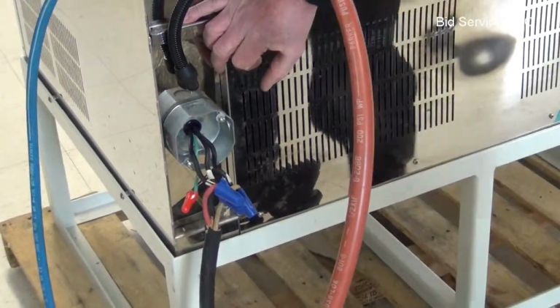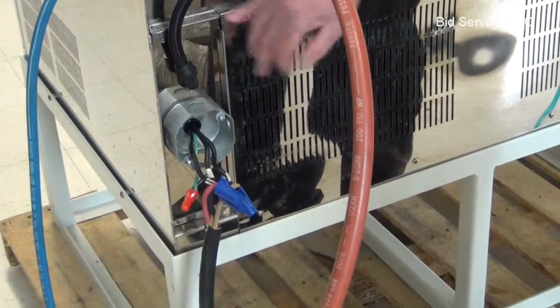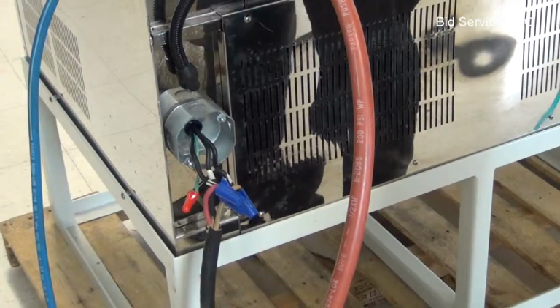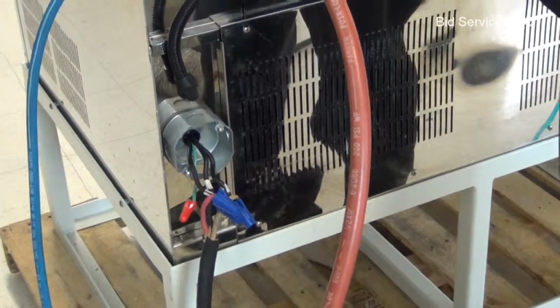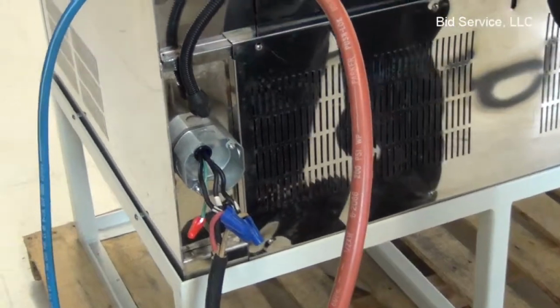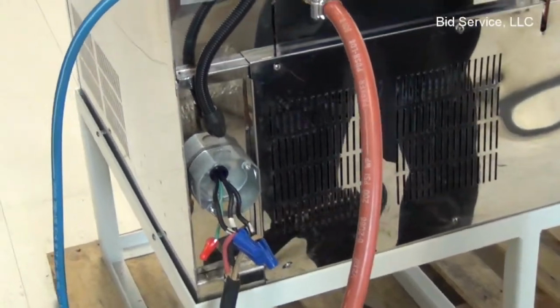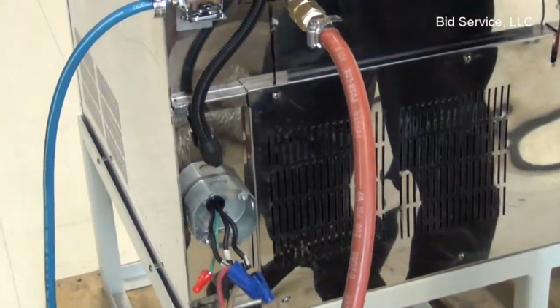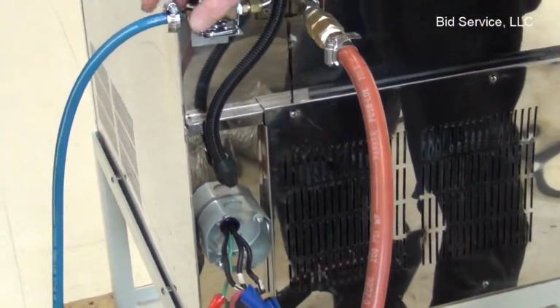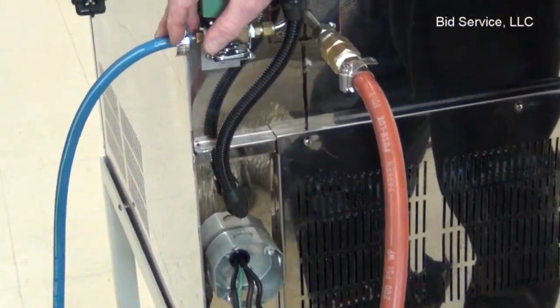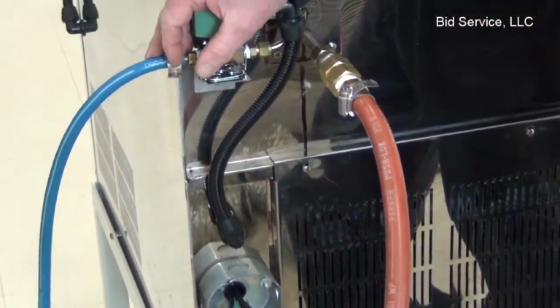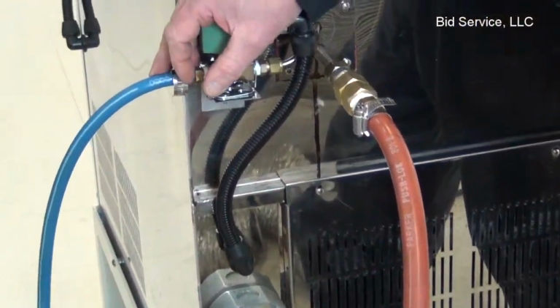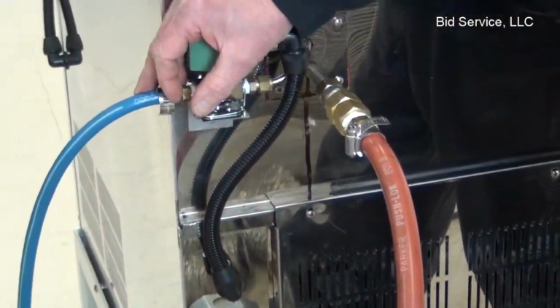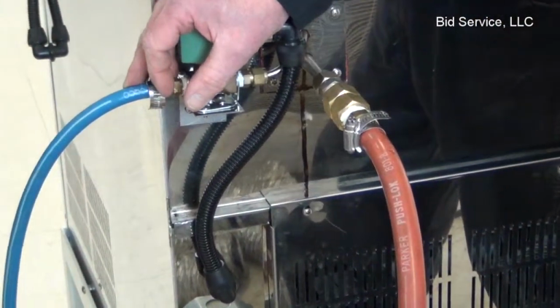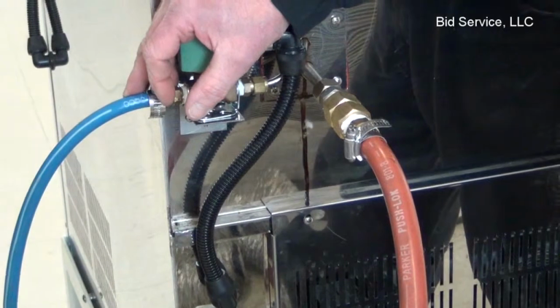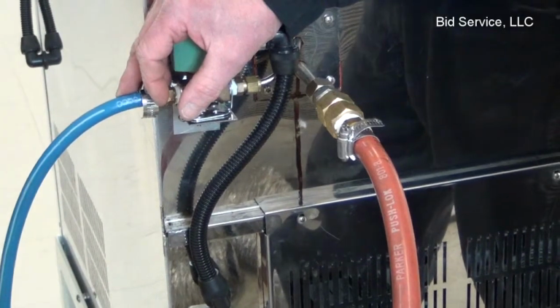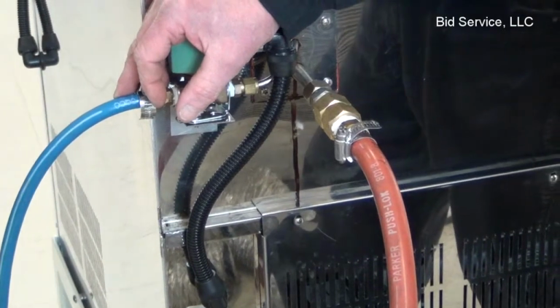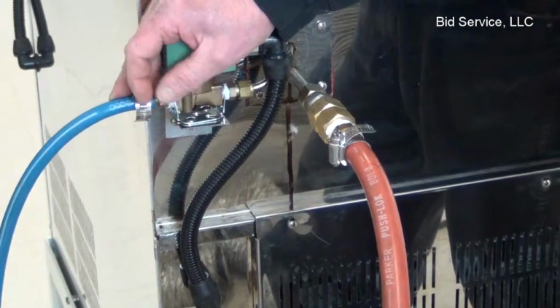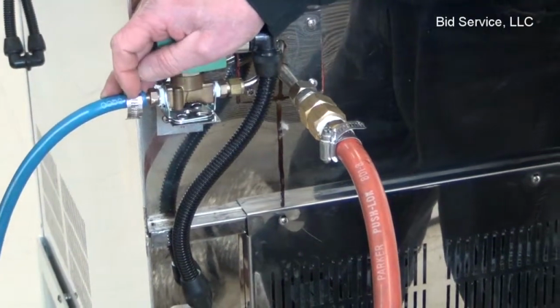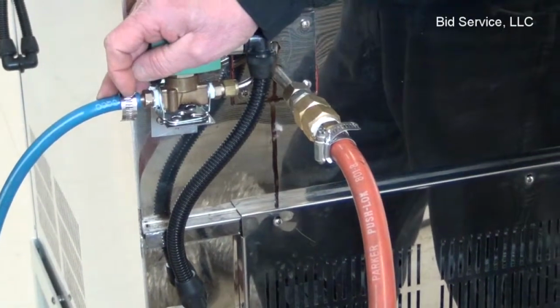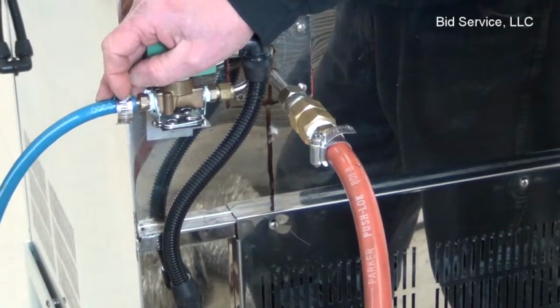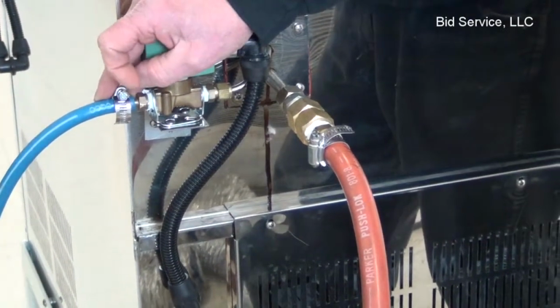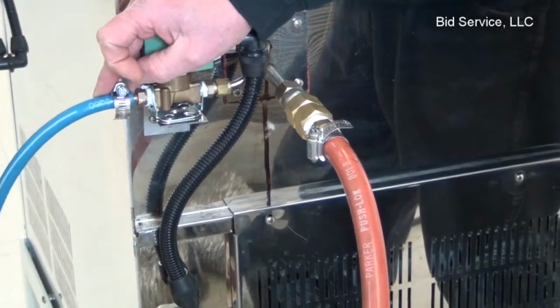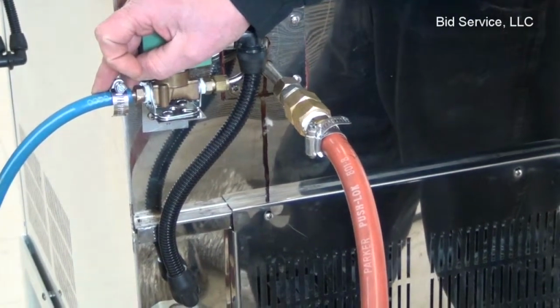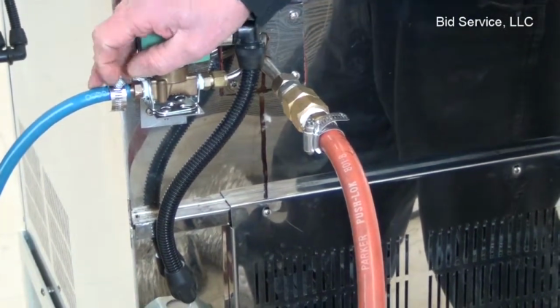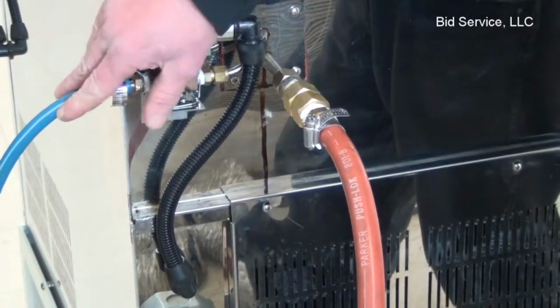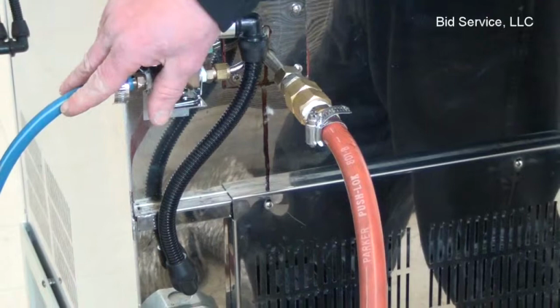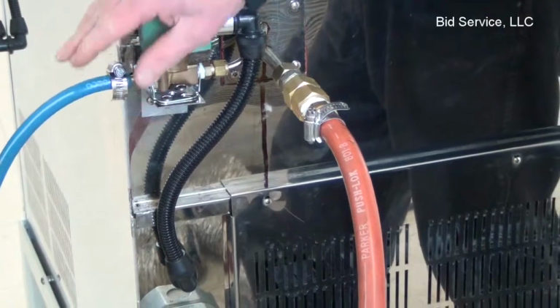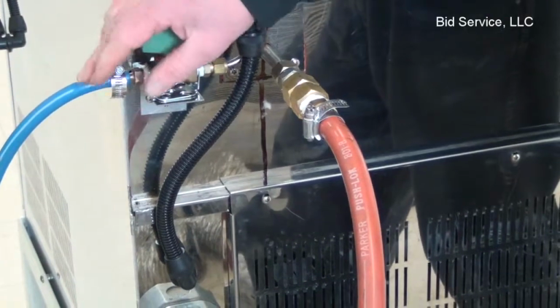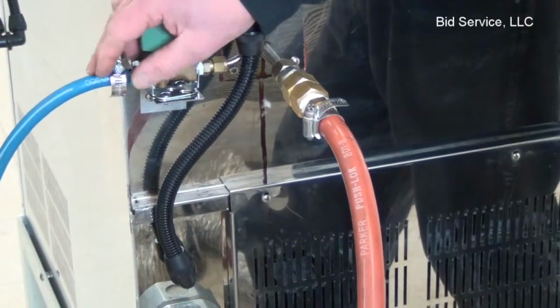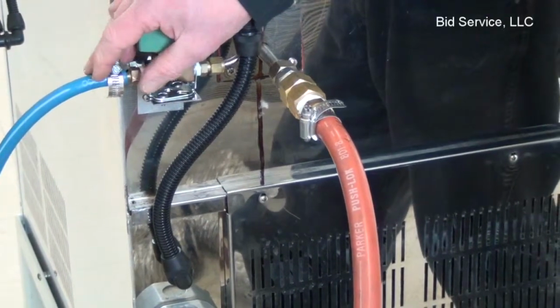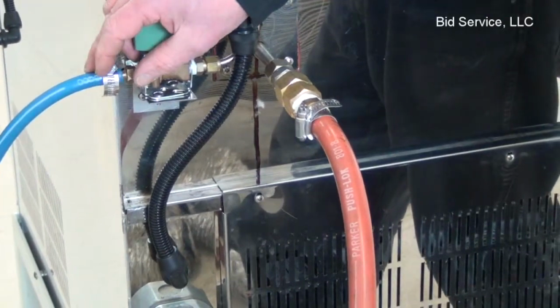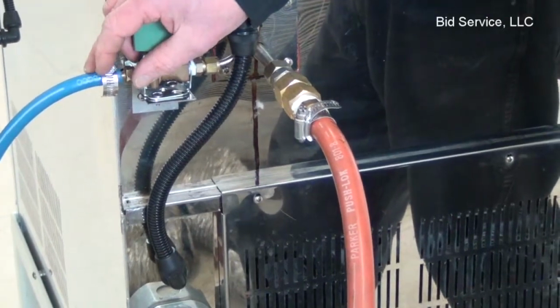It requires a water supply of house water, between three to four gallons per minute, preferably under 70 degrees. The colder the water, the faster the cool down cycle will be.